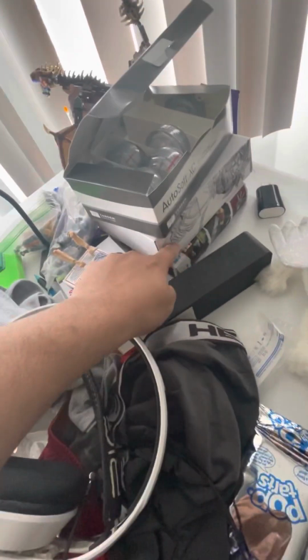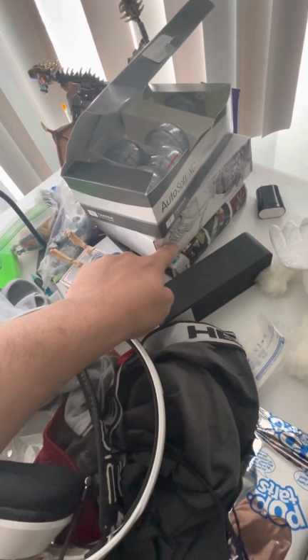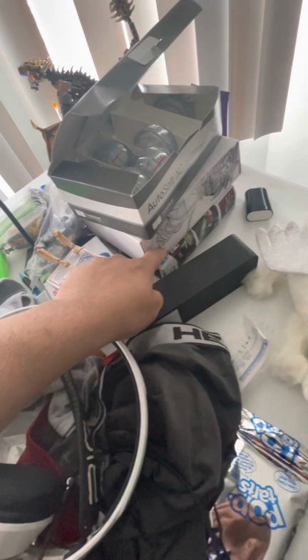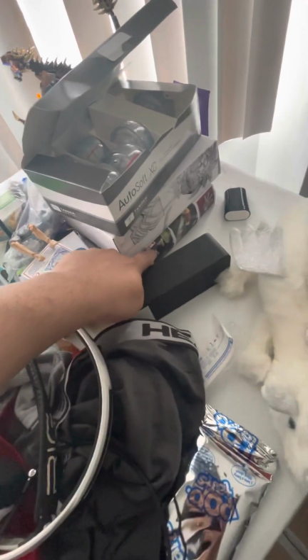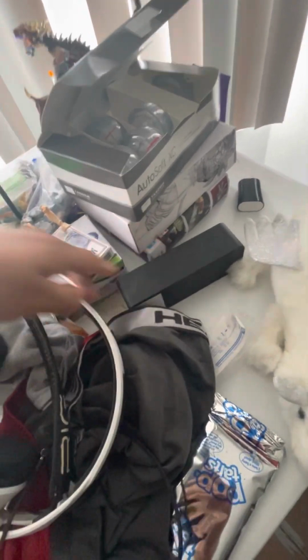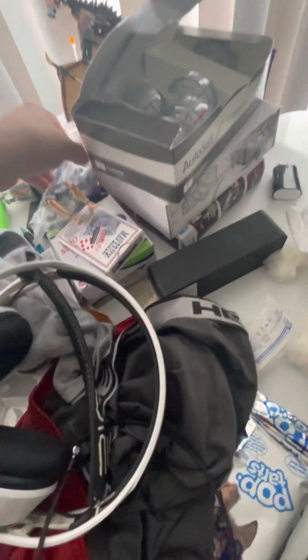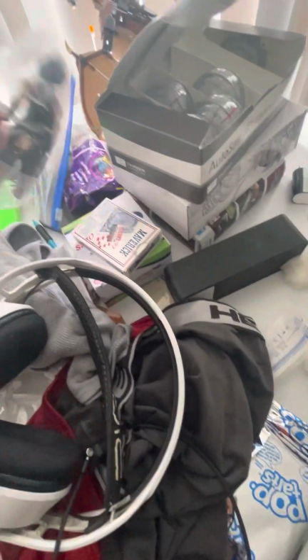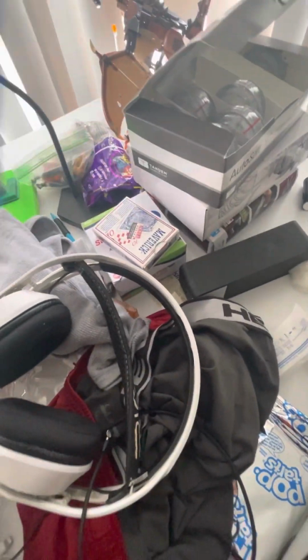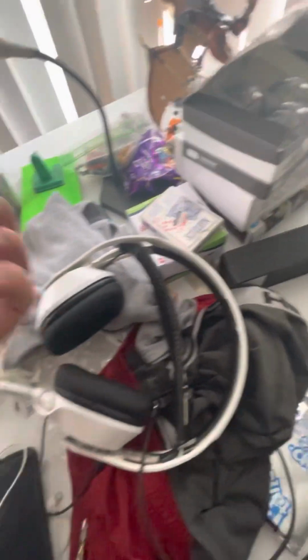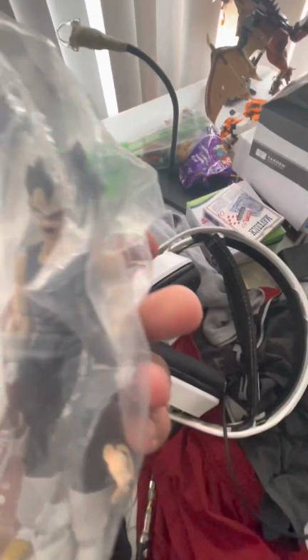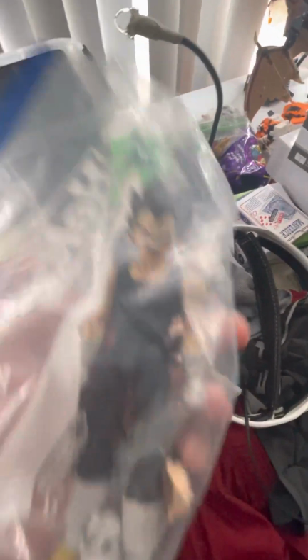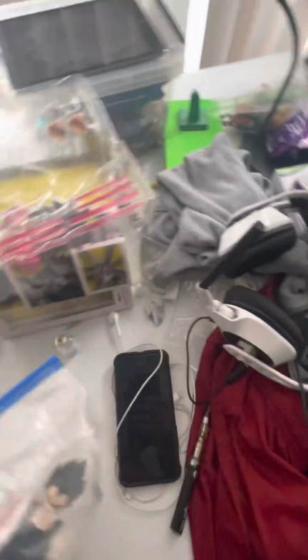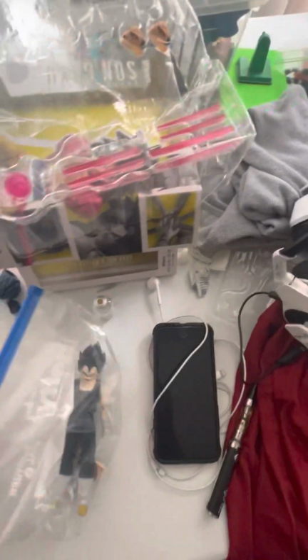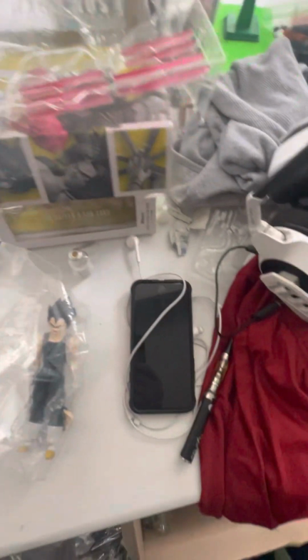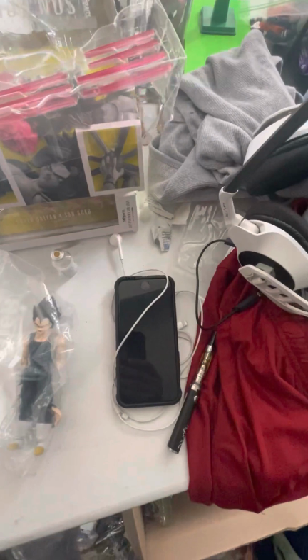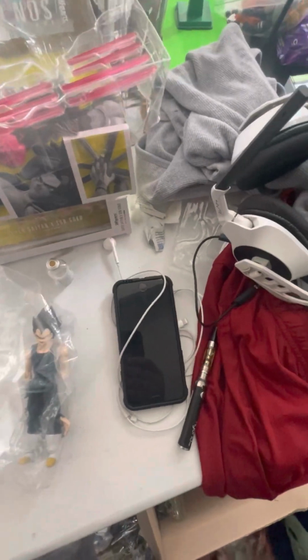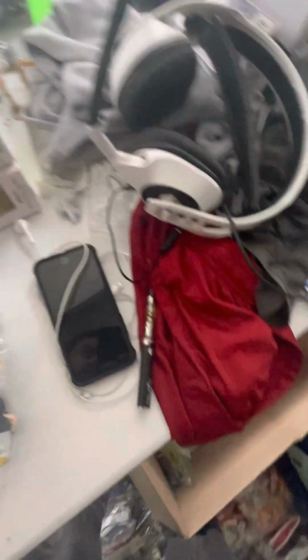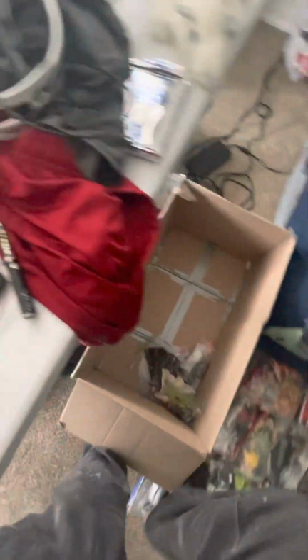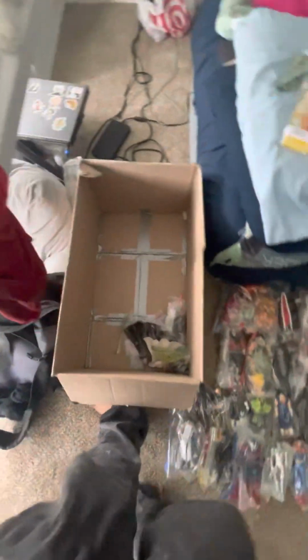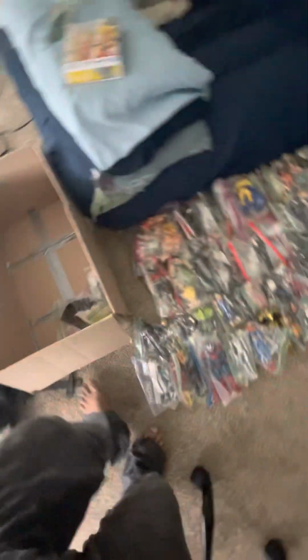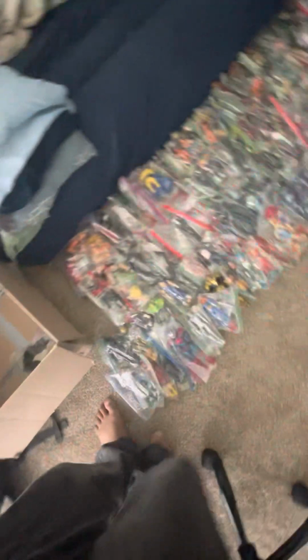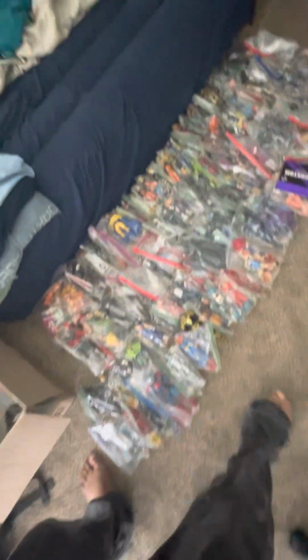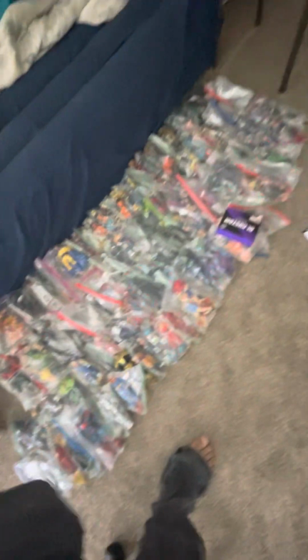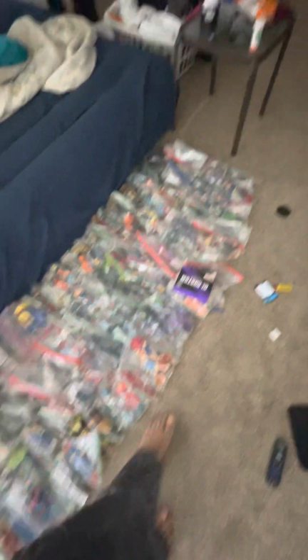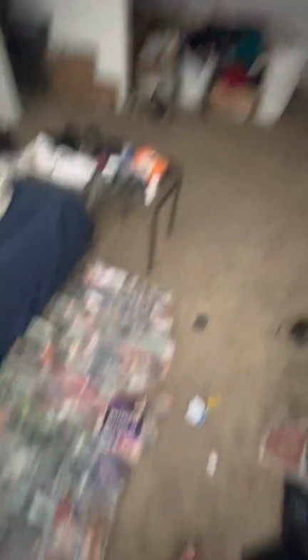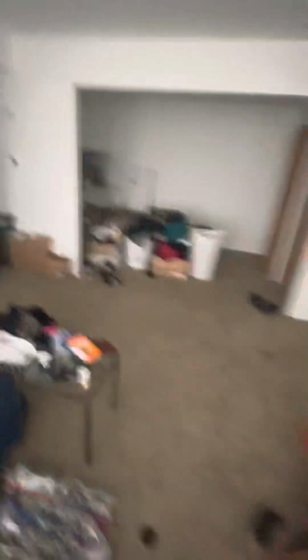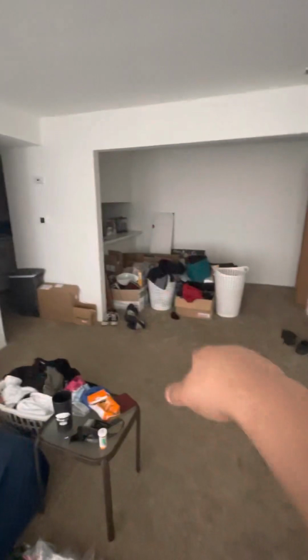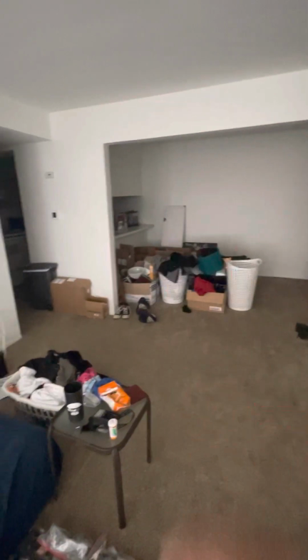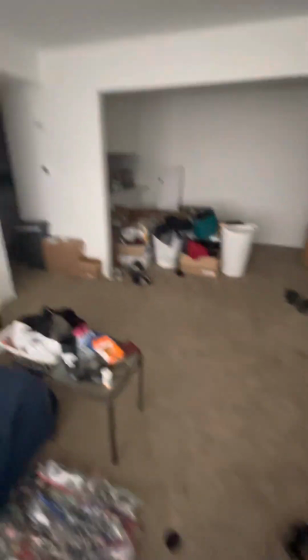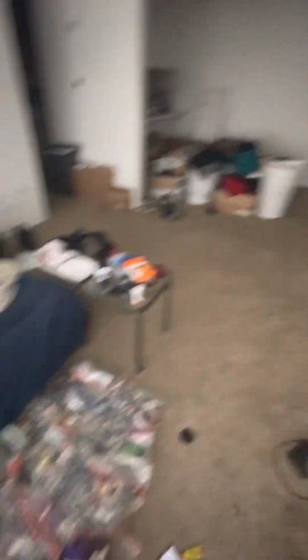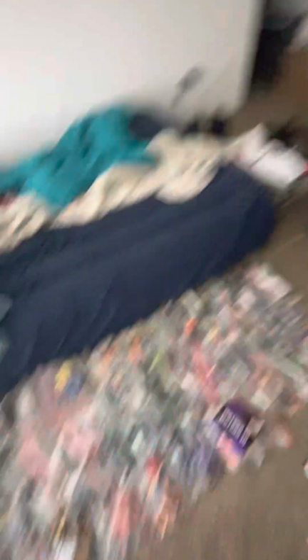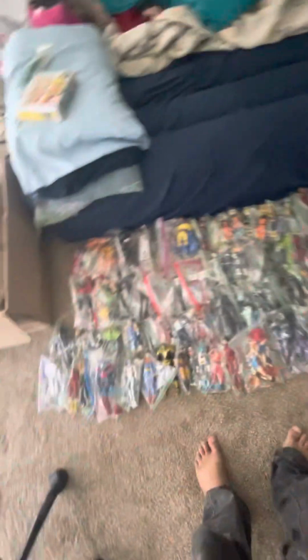Super Saiyan 4 Goku Black, Bardock, my Vegeta, Dragon Ball Super Hero. There's a couple other figures over there, but I don't feel like going through all that.